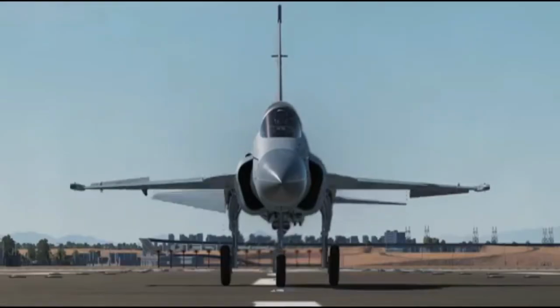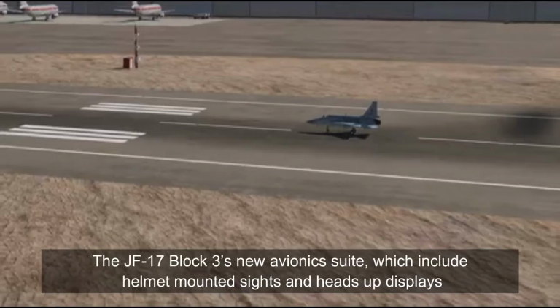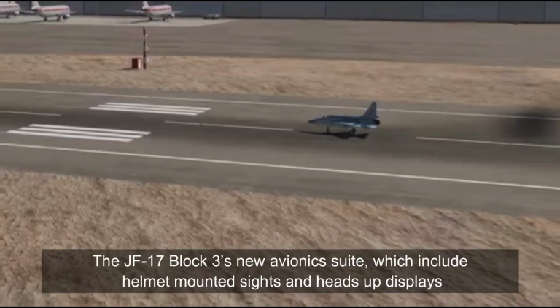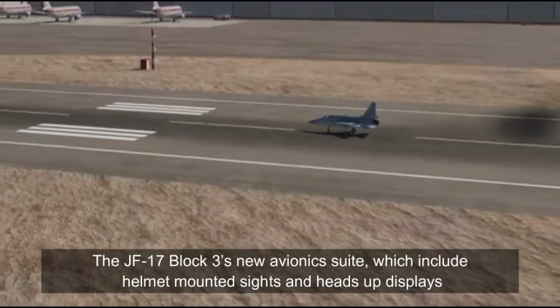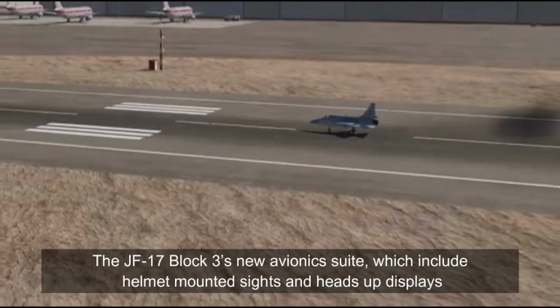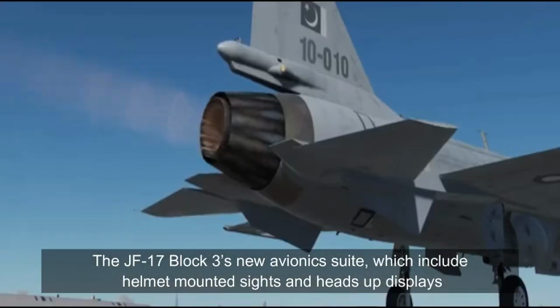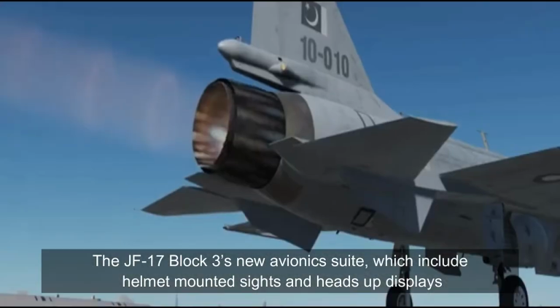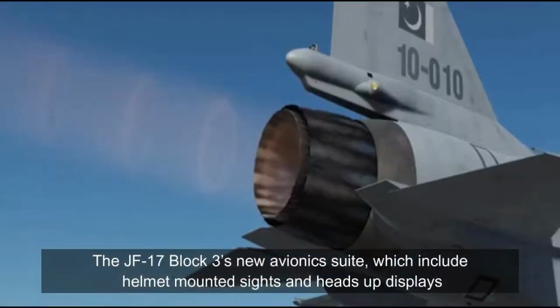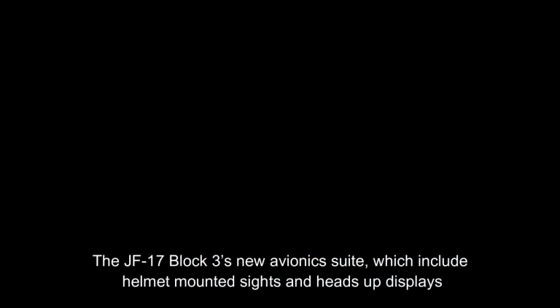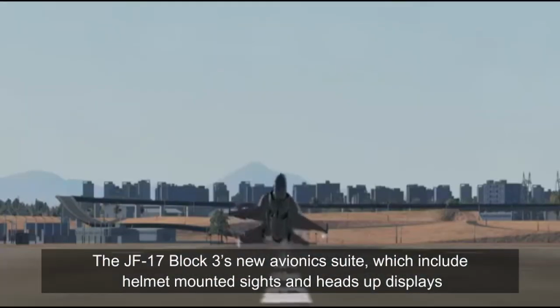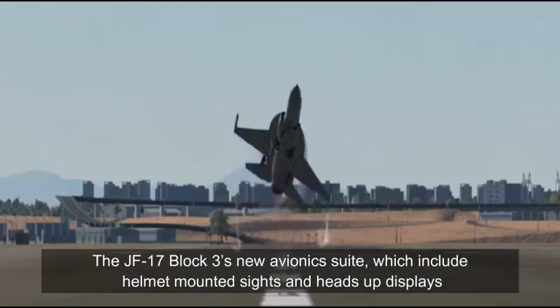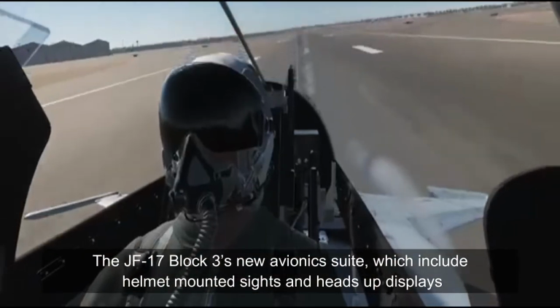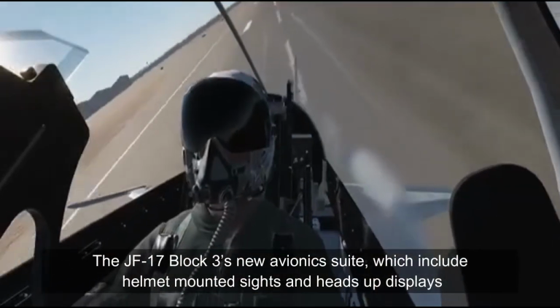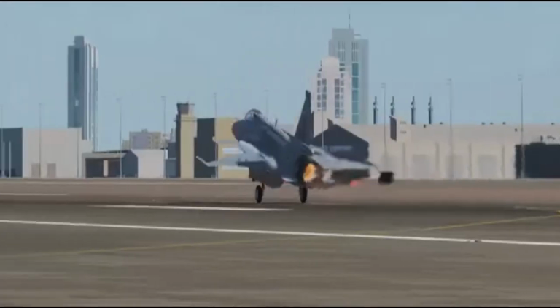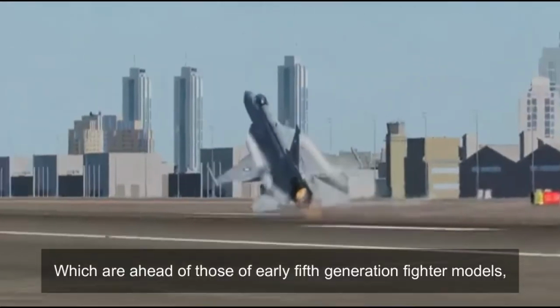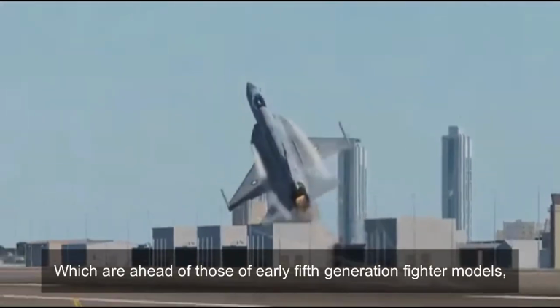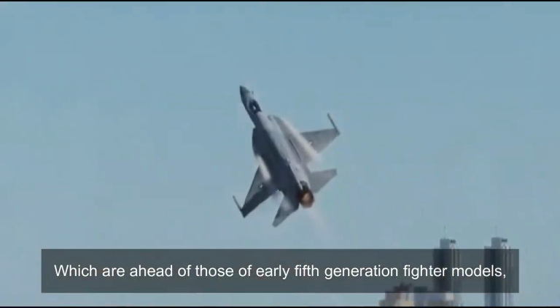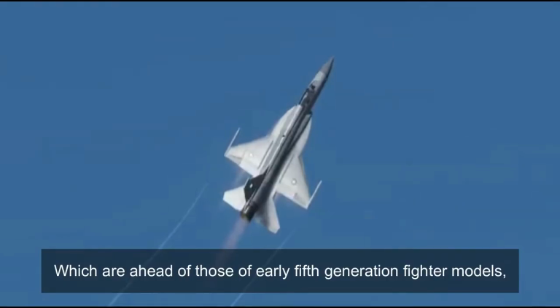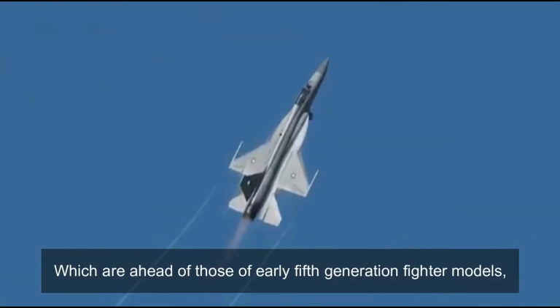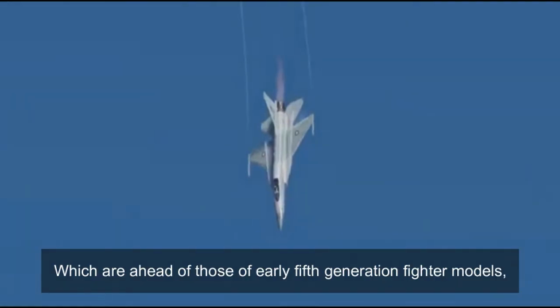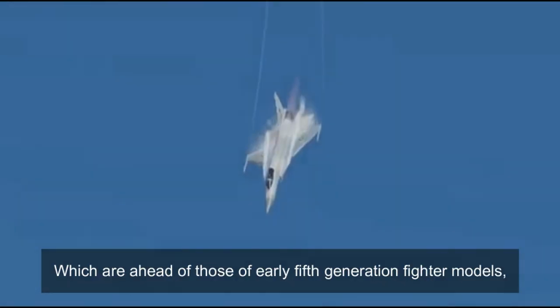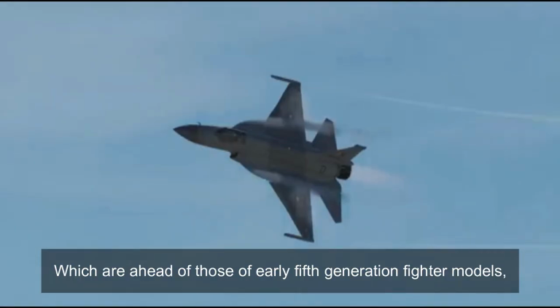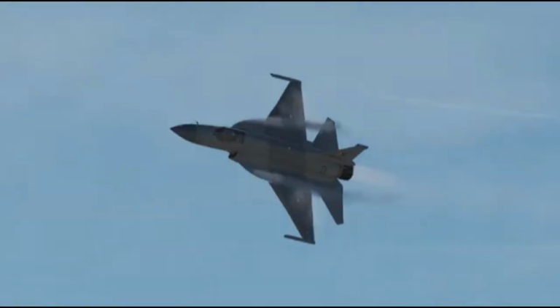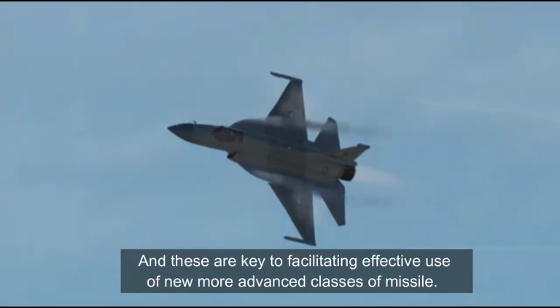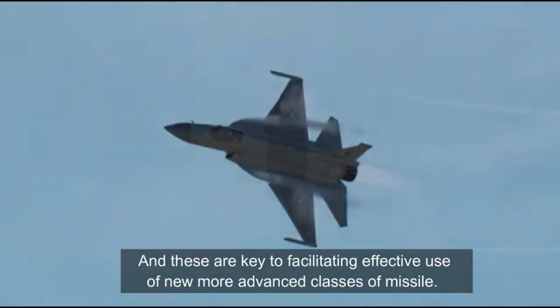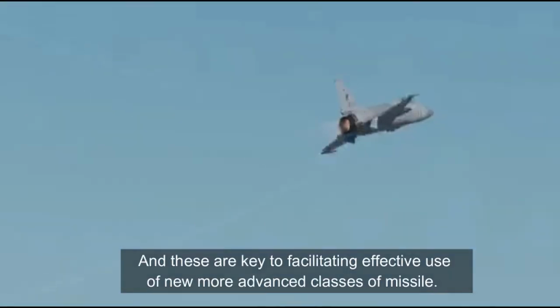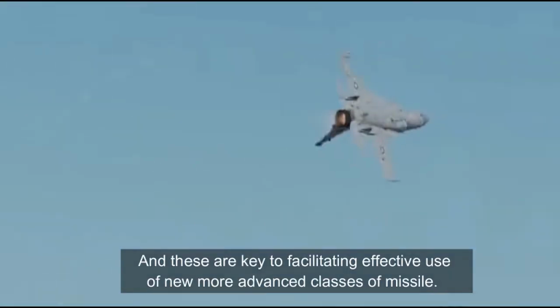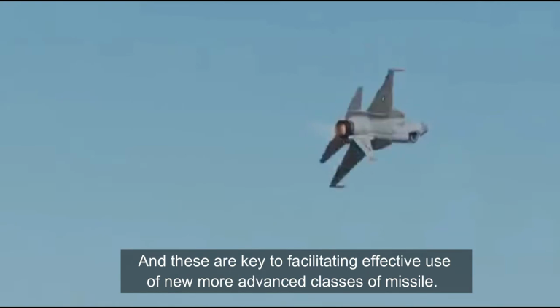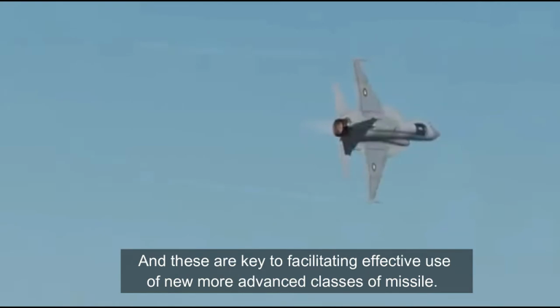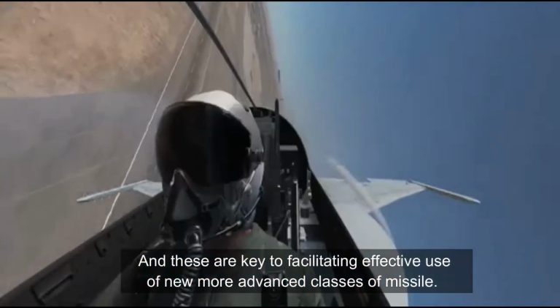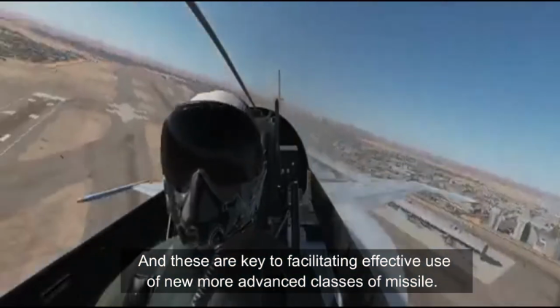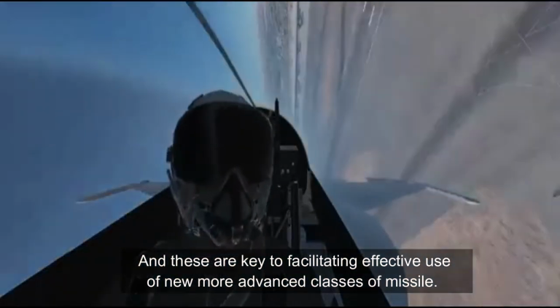The JF-17 Block III's new avionics suite, which includes helmet-mounted sights and heads-up display, is ahead of those found on only 5th-generation fighter models, and these are key to facilitating effective use of new, more advanced classes of missiles.